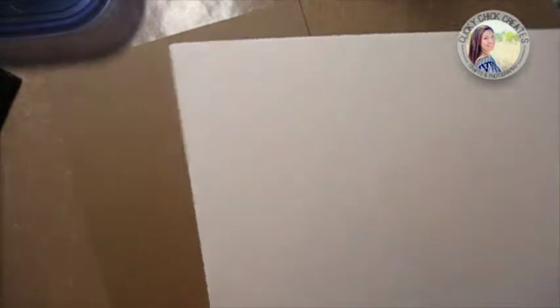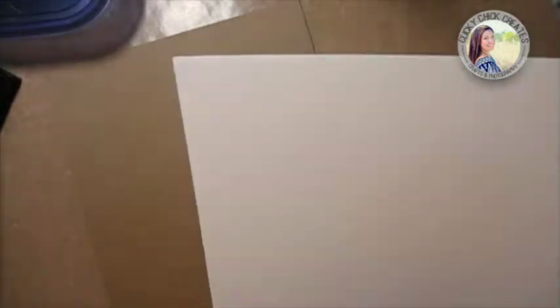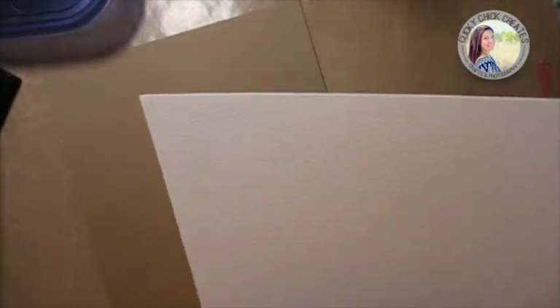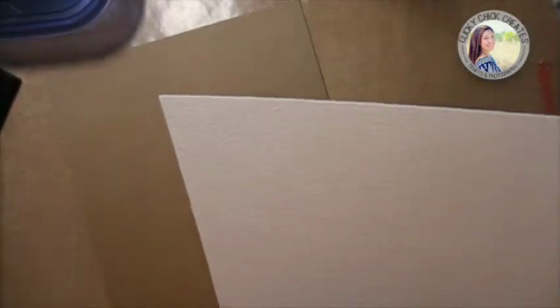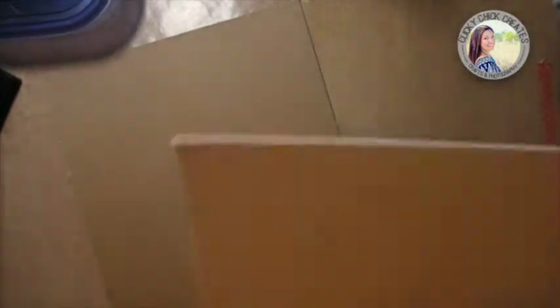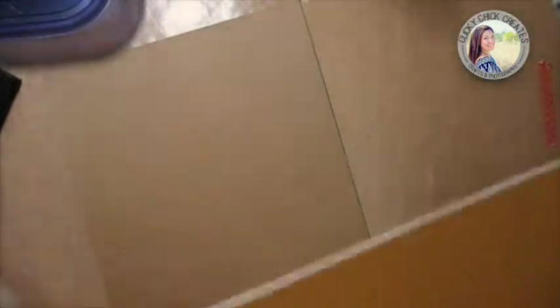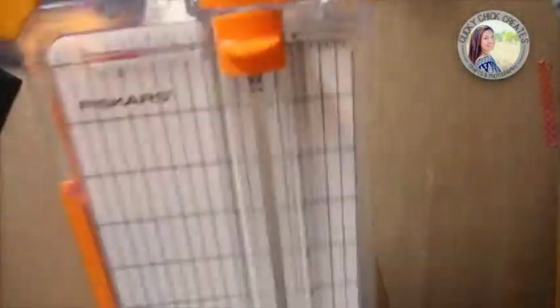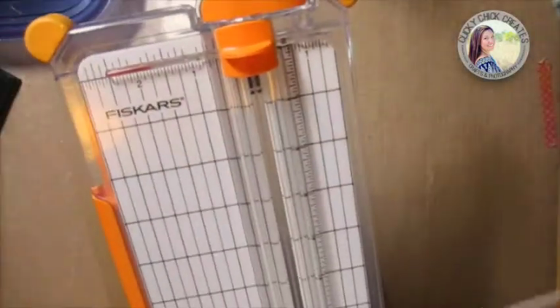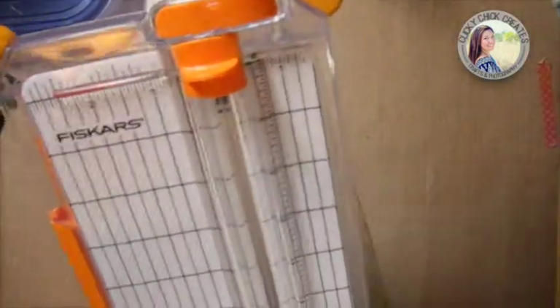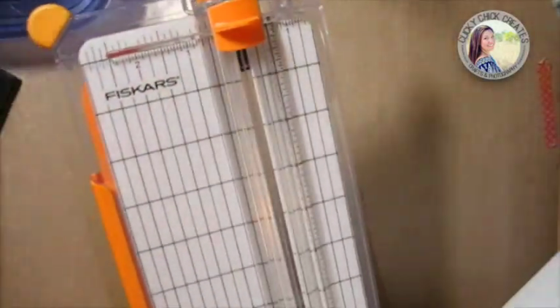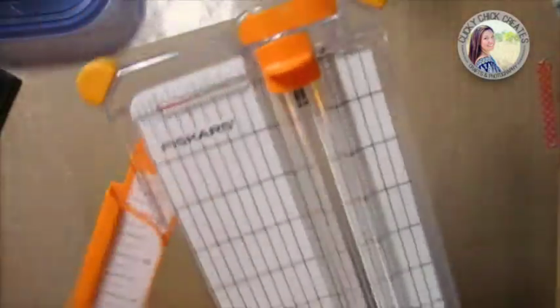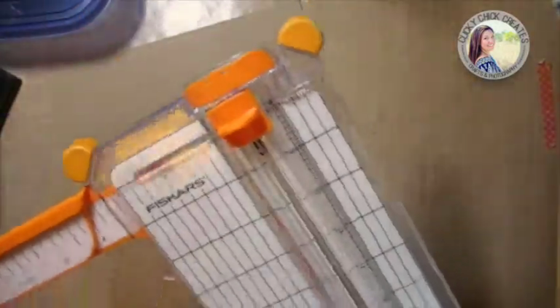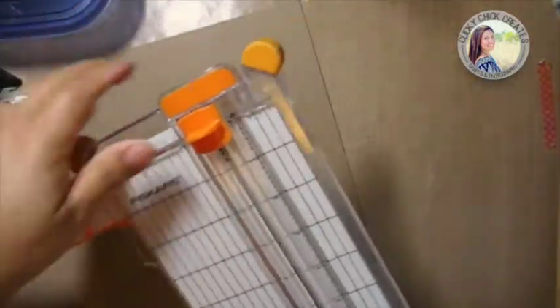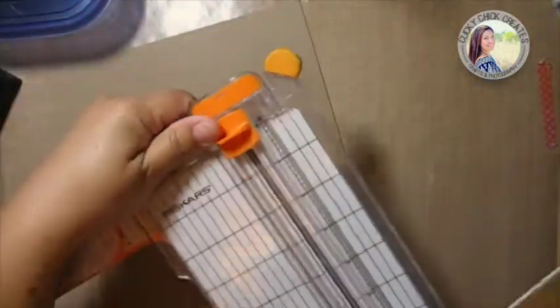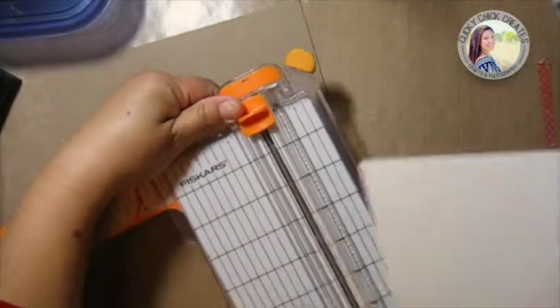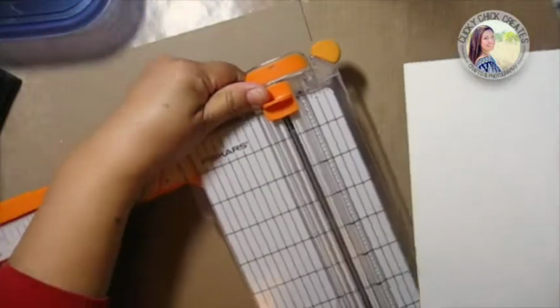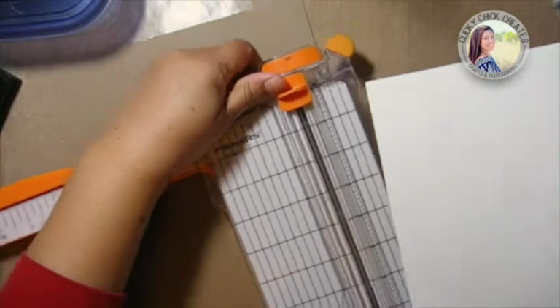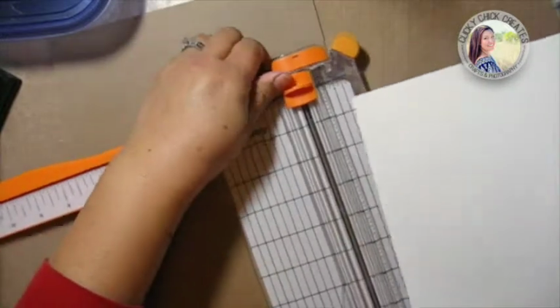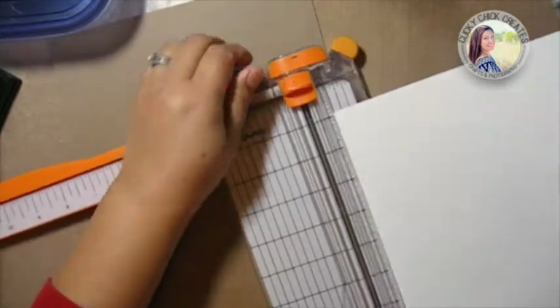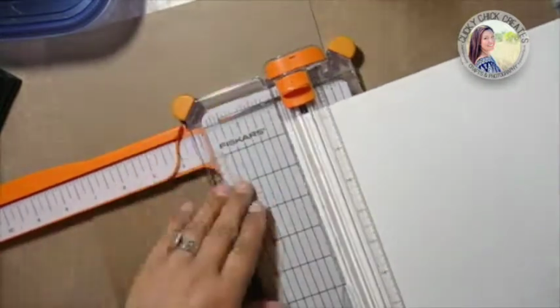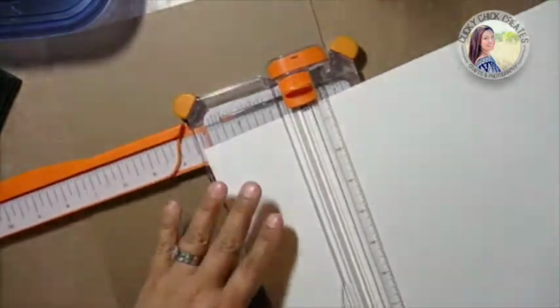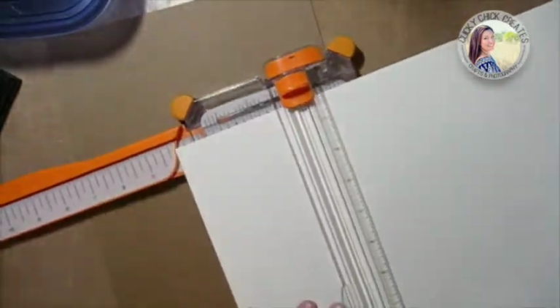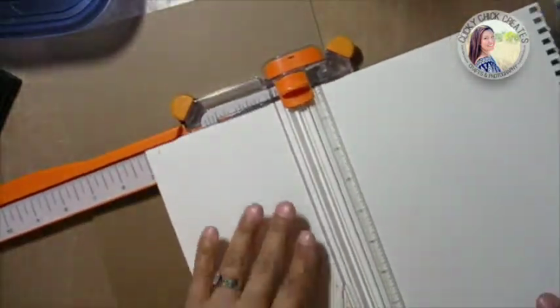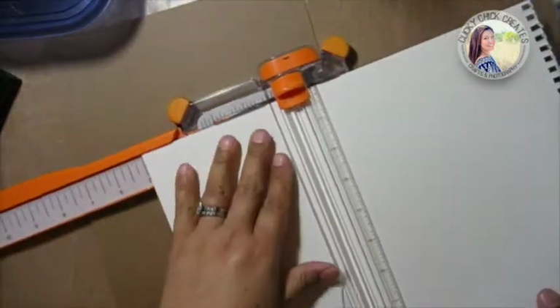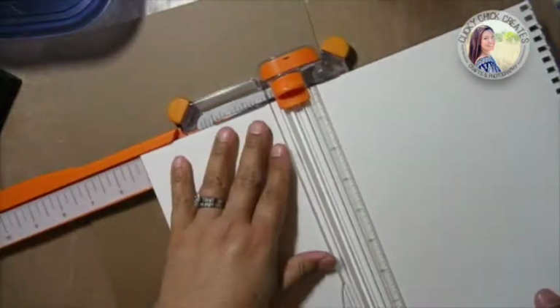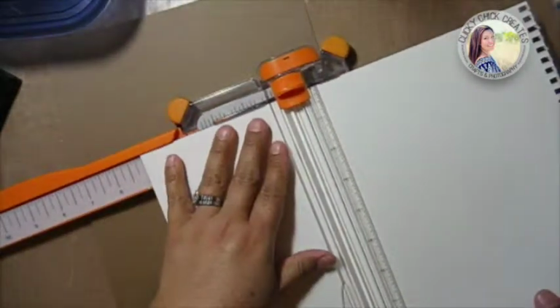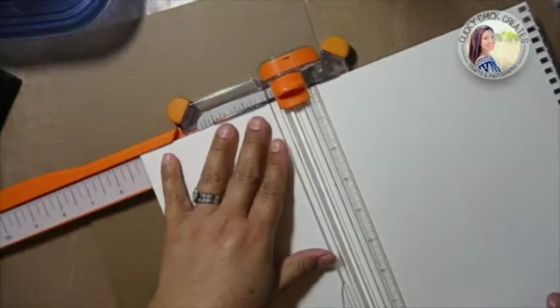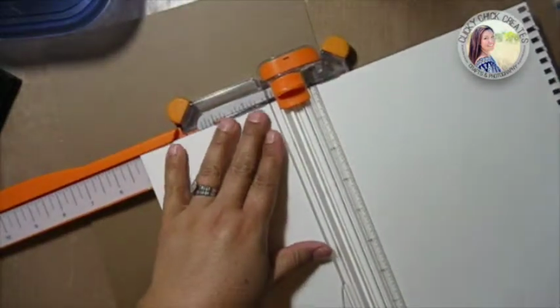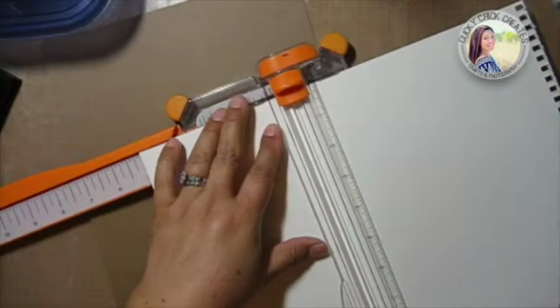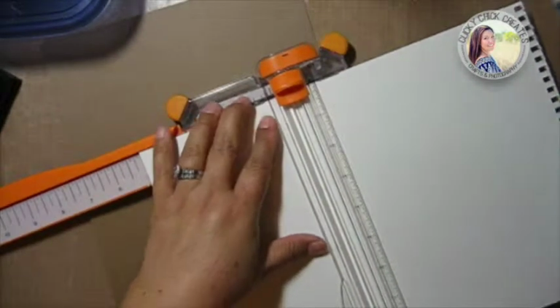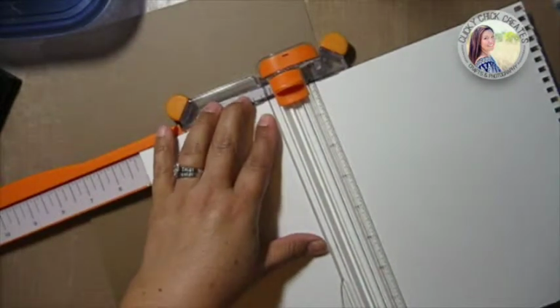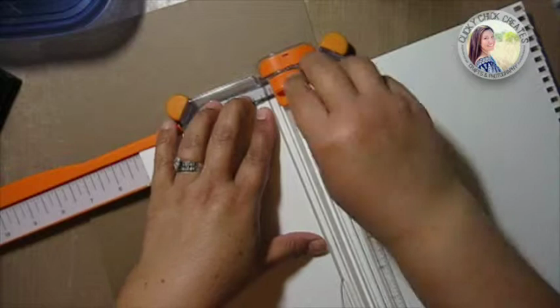I'm going to cut this sheet down to a five by seven.